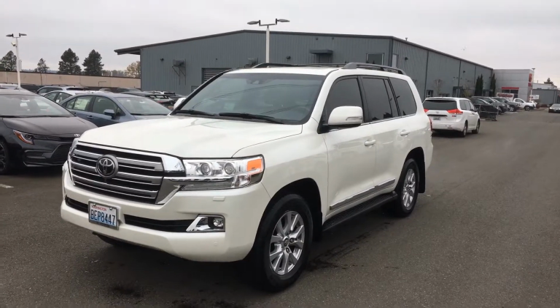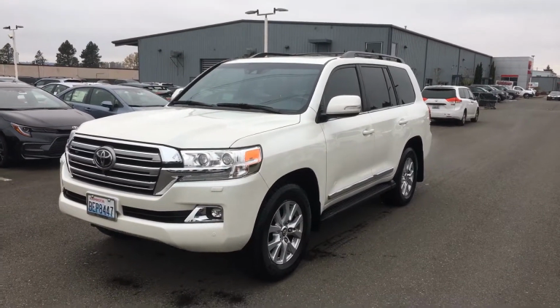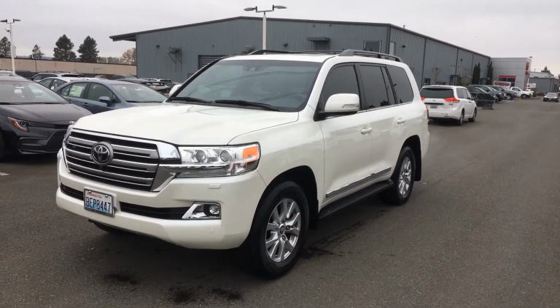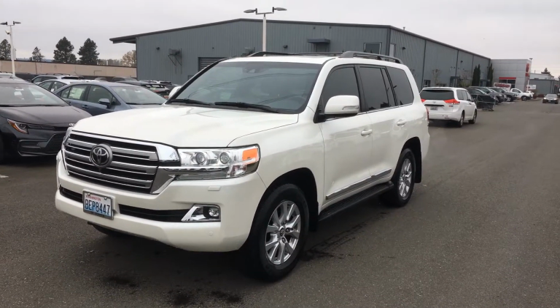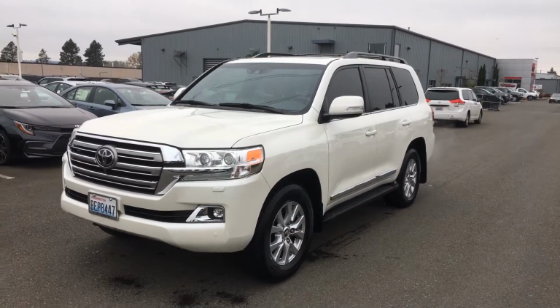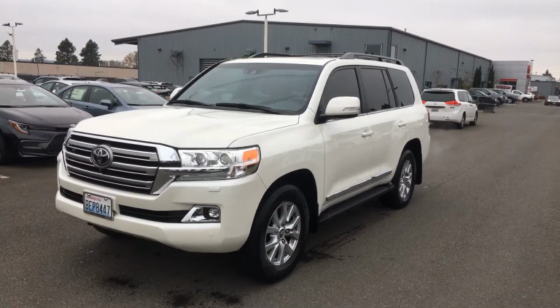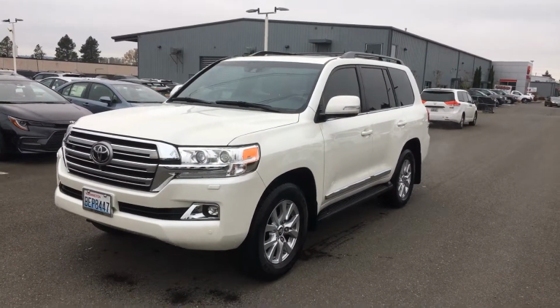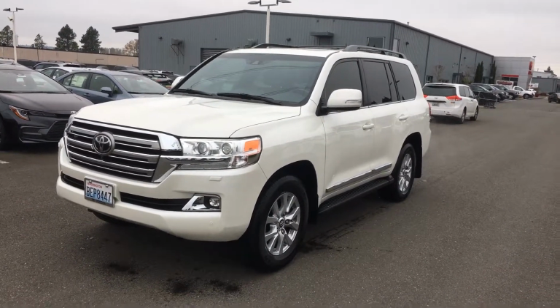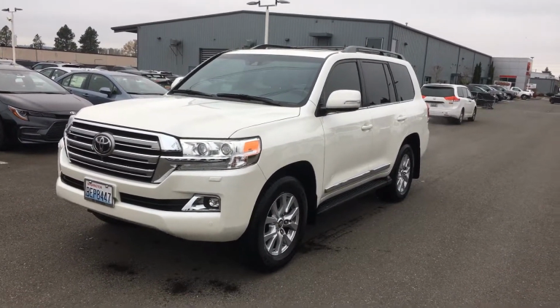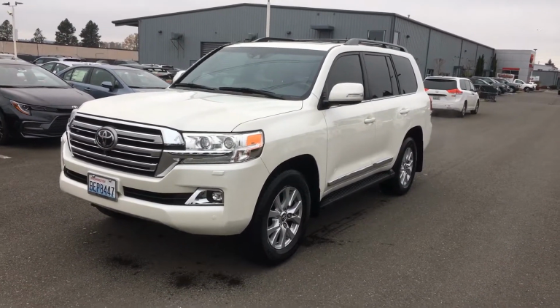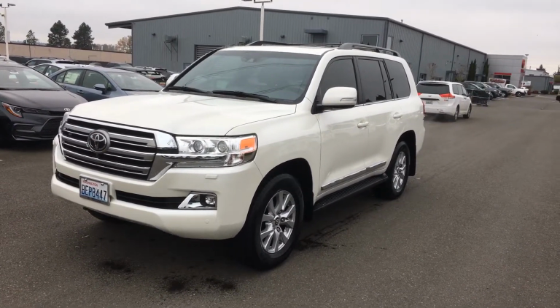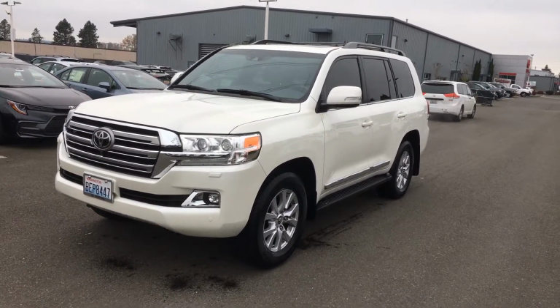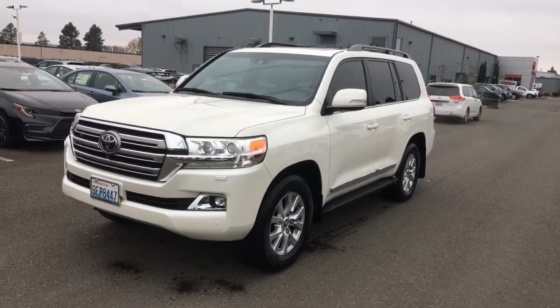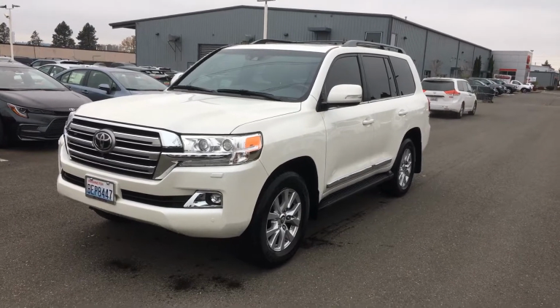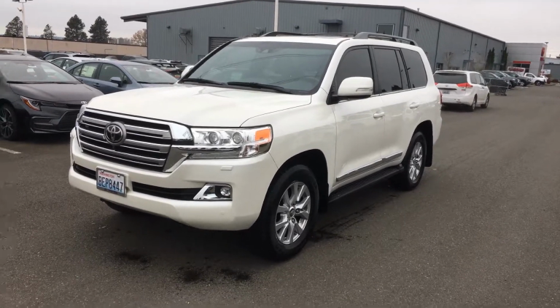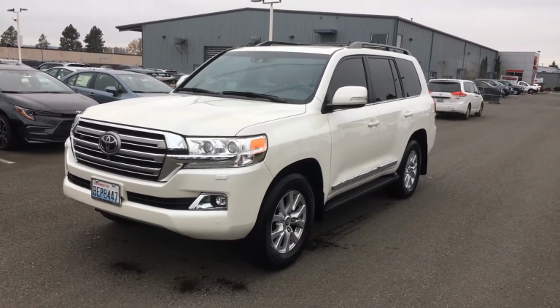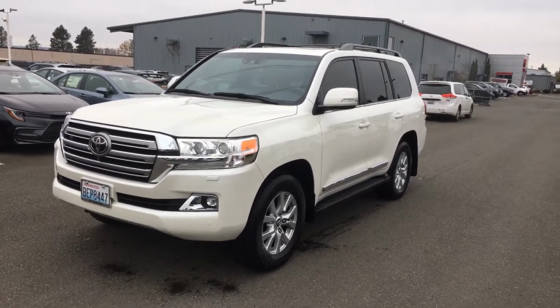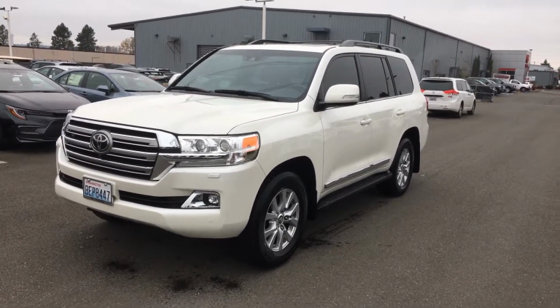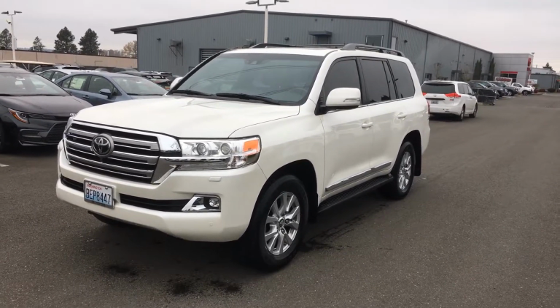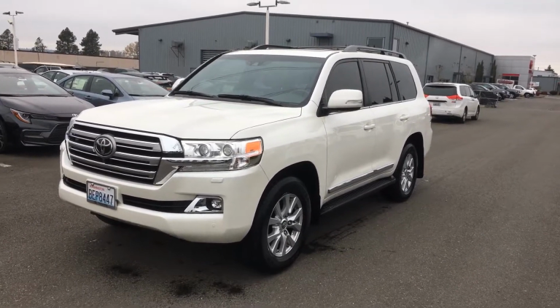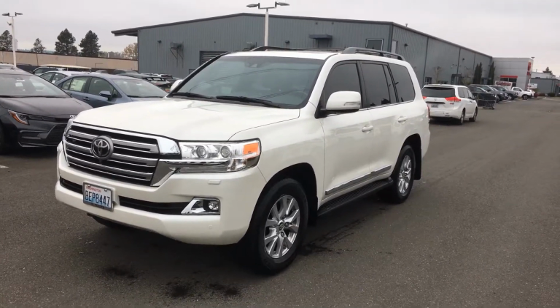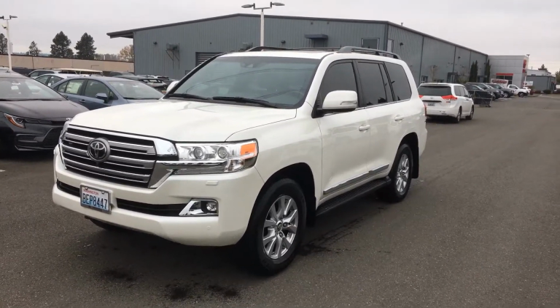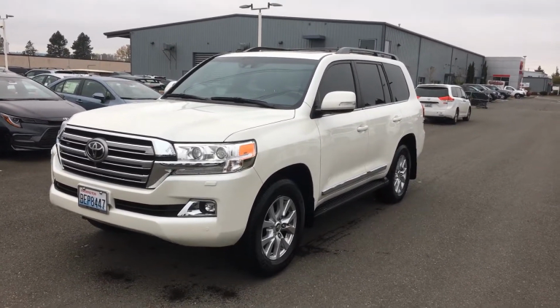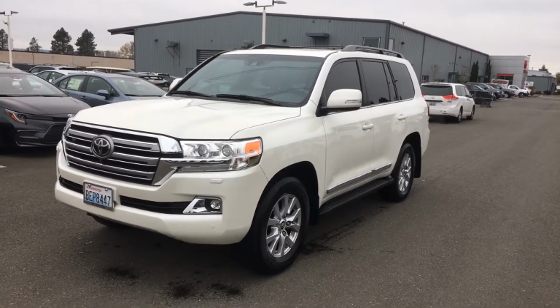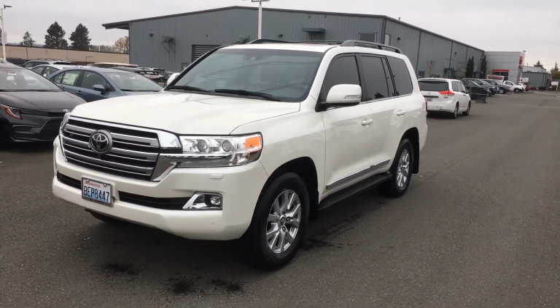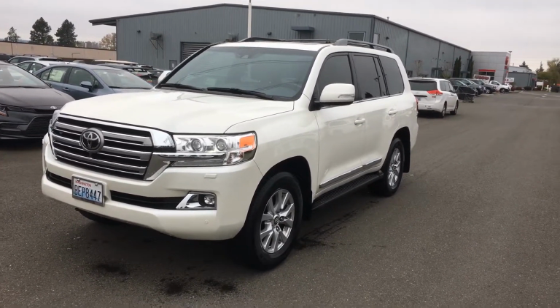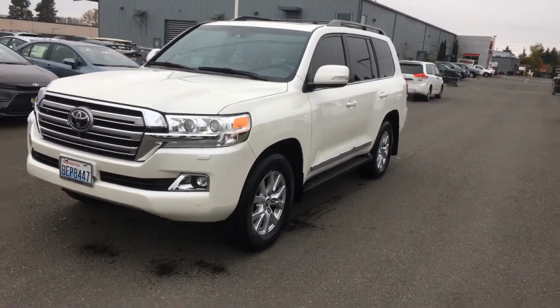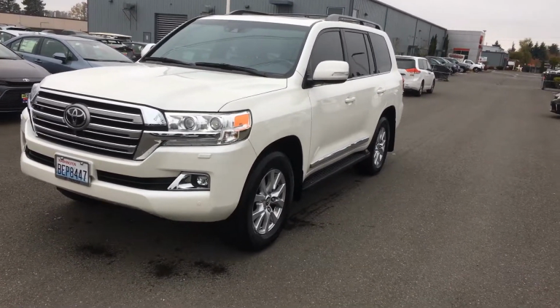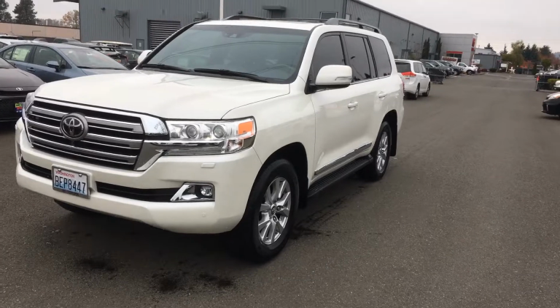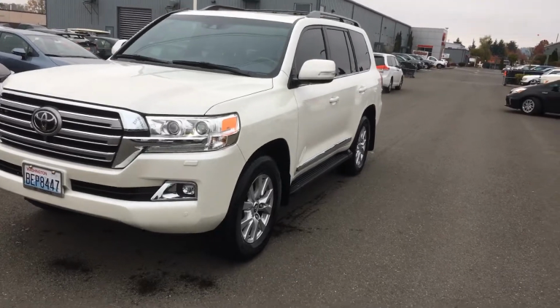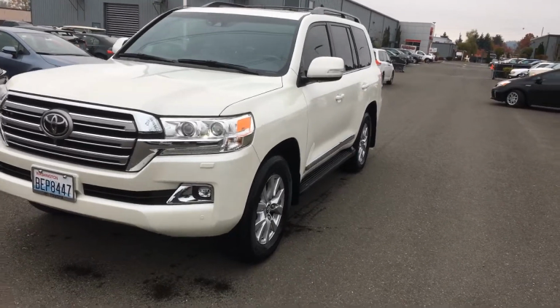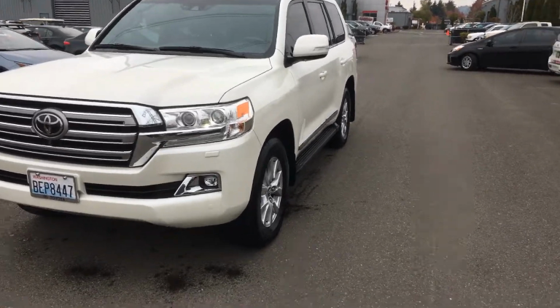Hi Seth, it's Ken Thompson at Dachshund Toyota. This one has not been through detail yet — the 2017 Land Cruiser — but I wanted to get this video out to you so you can get an idea. I'm just going to do a walk around here.